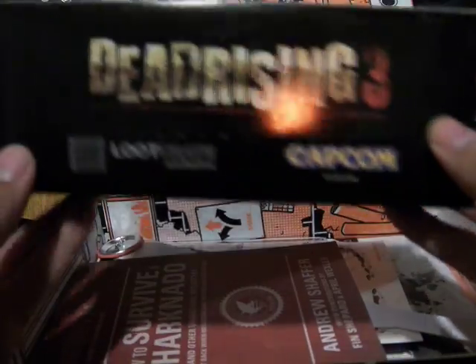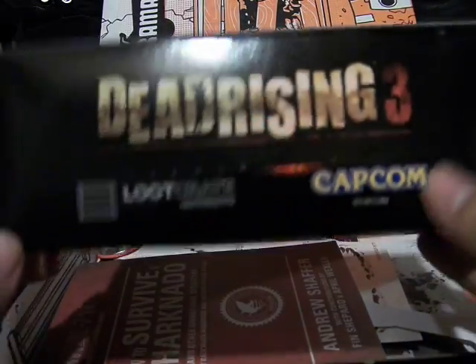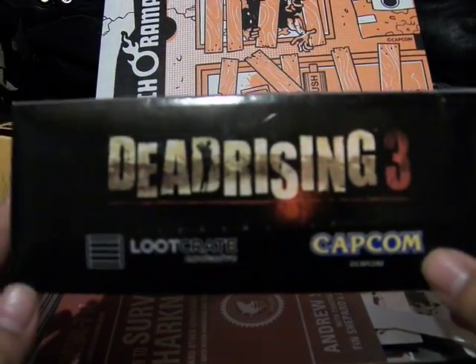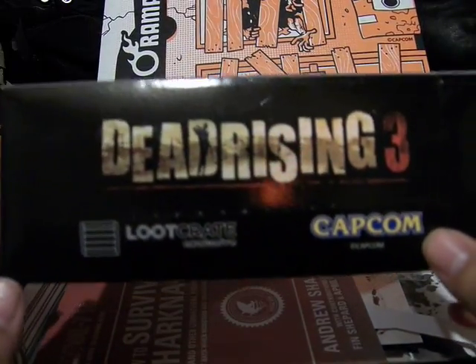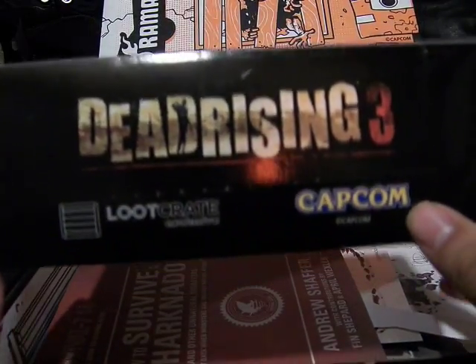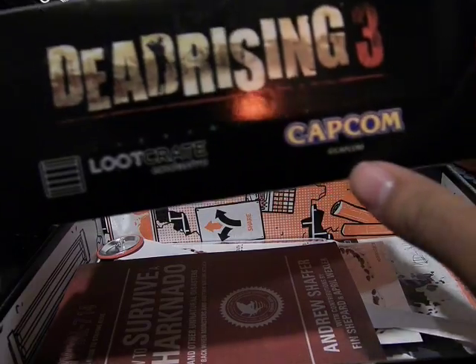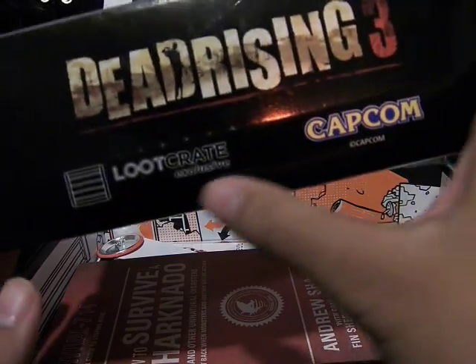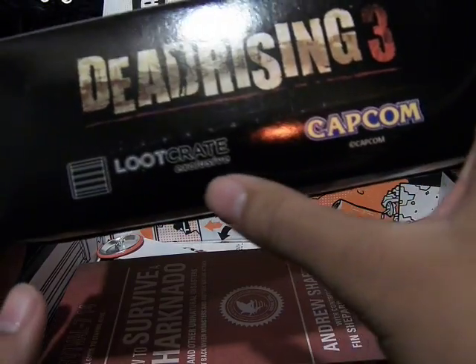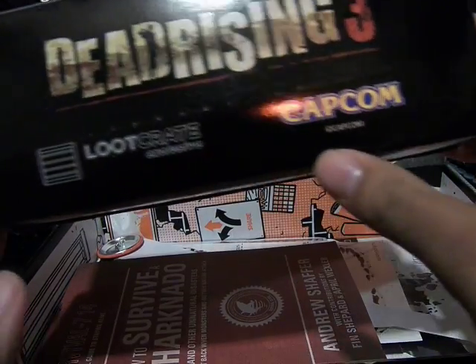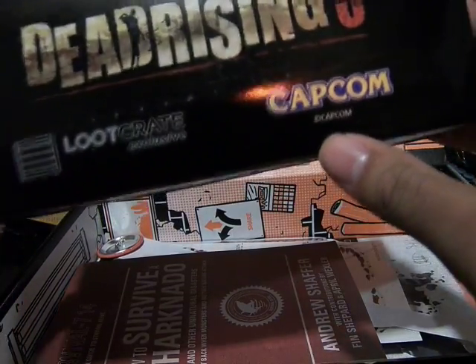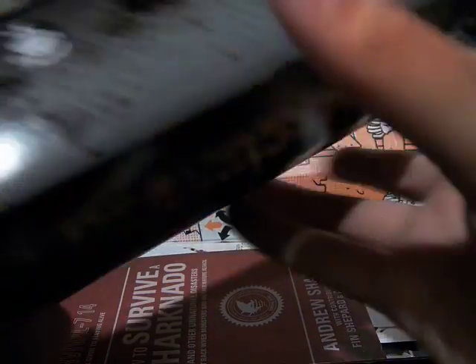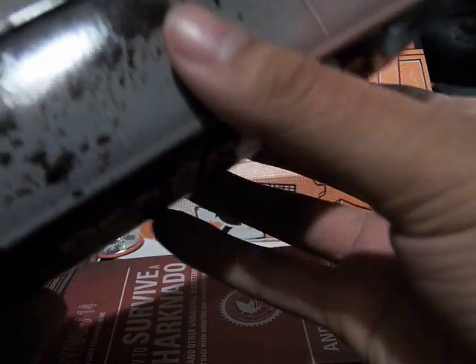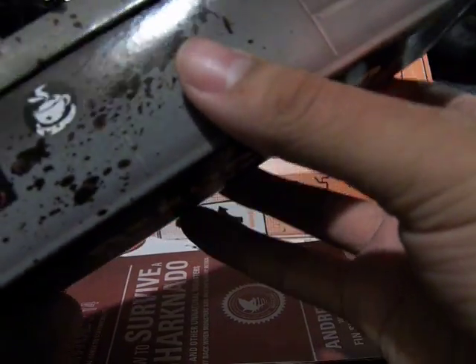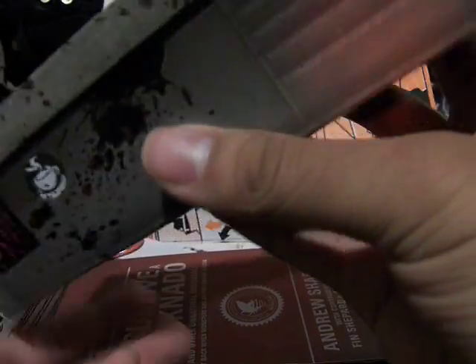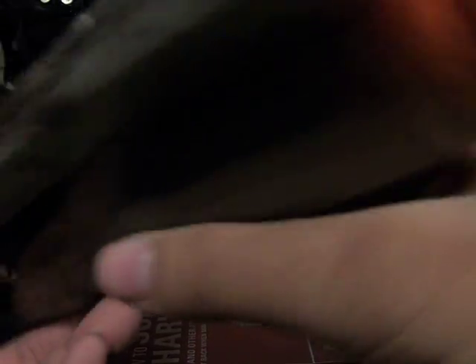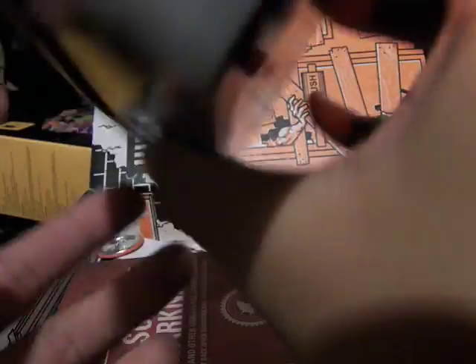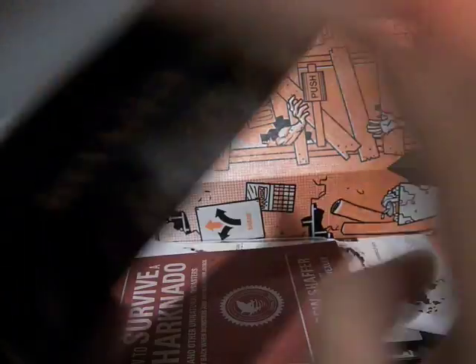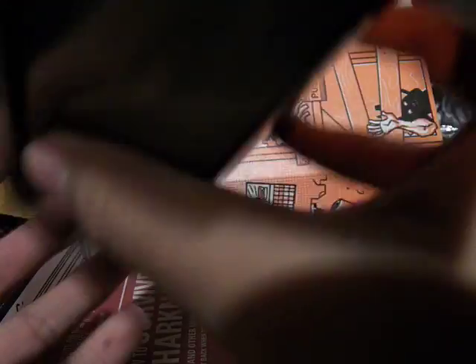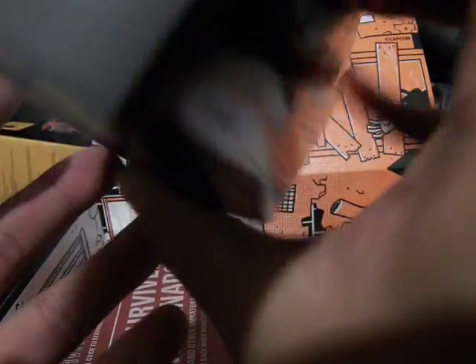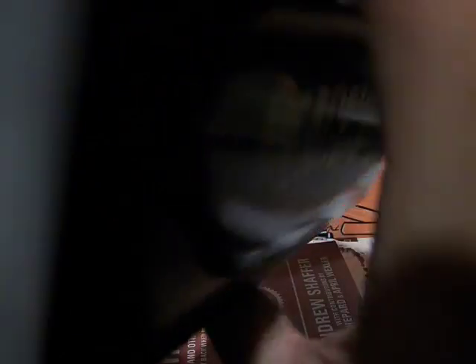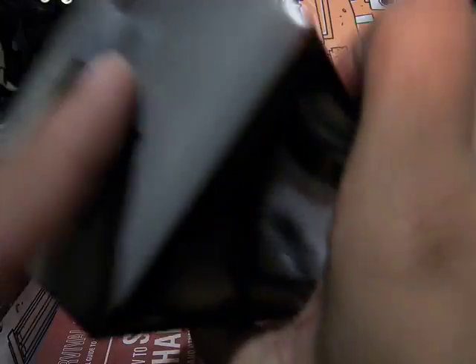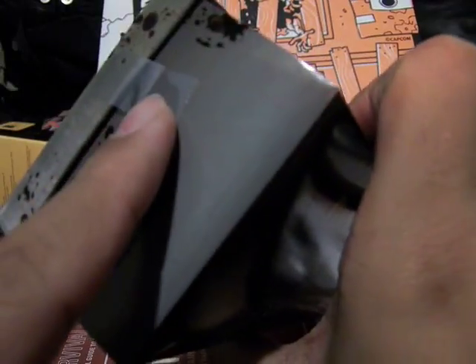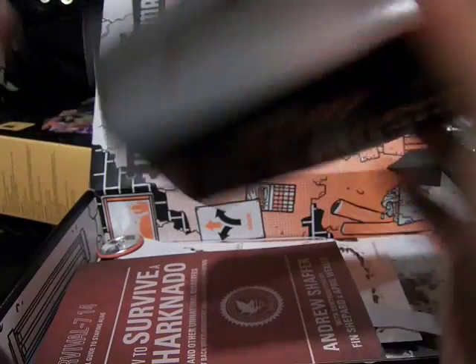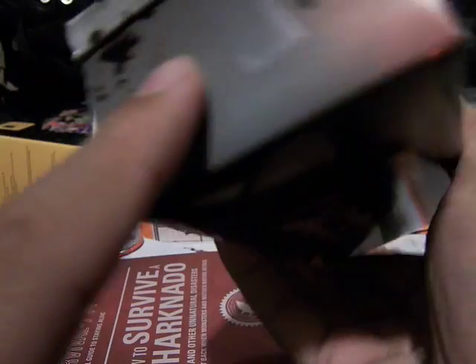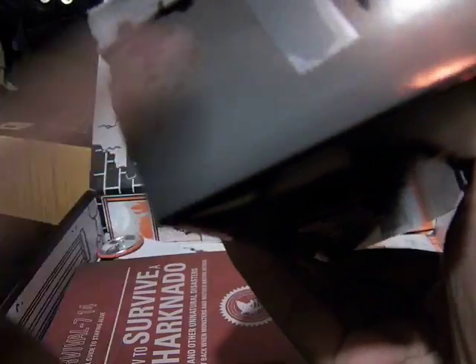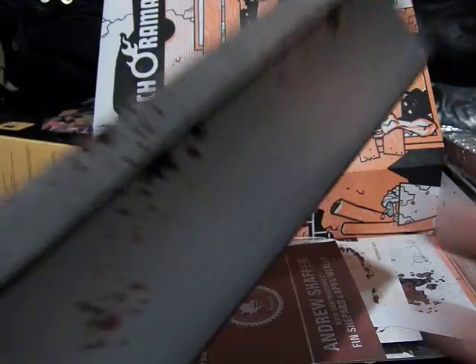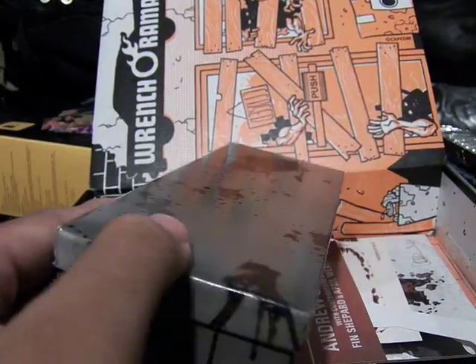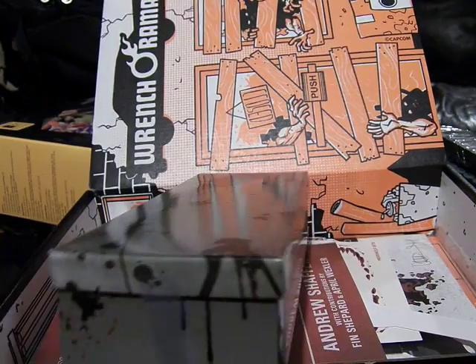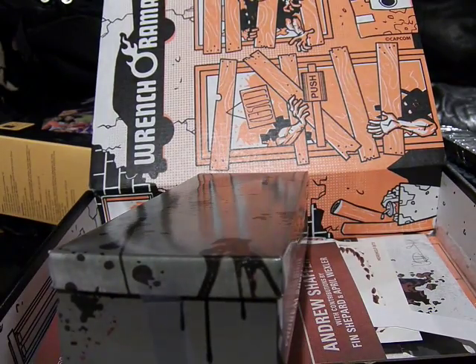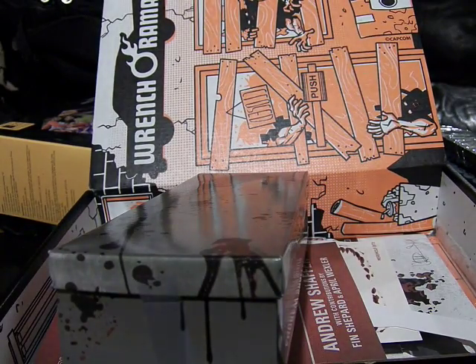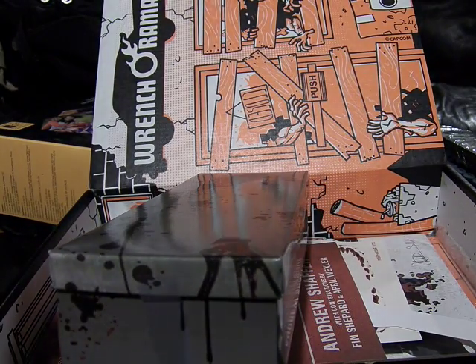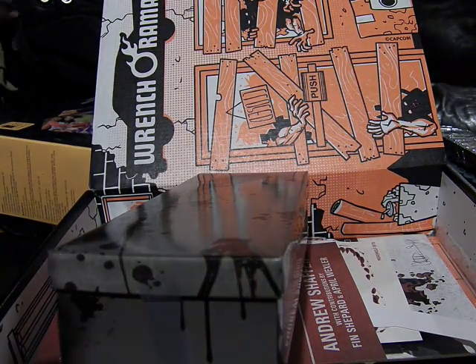And then you have this, which is interesting. It's from Dead Rising 3 — a Loot Crate exclusive from Capcom. It's one of the lockers, and you can see it's held on by two pieces of tape.